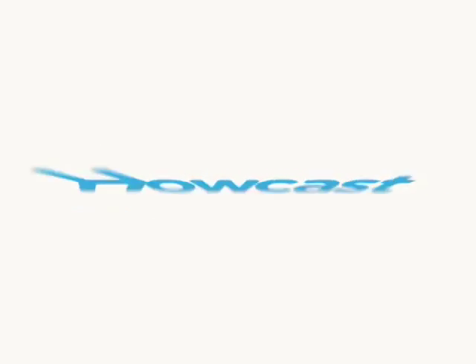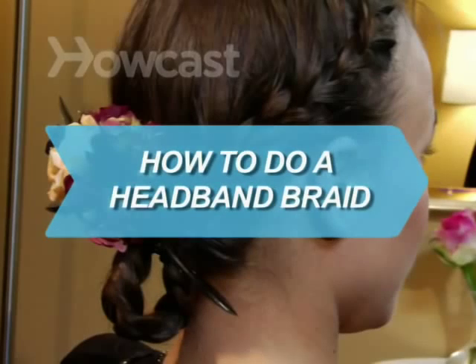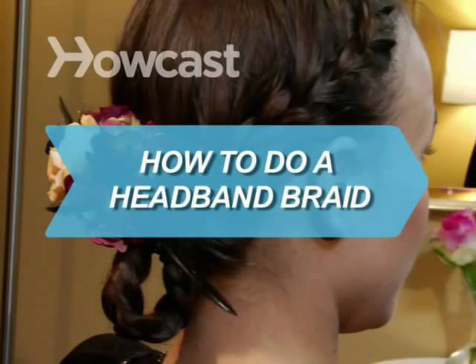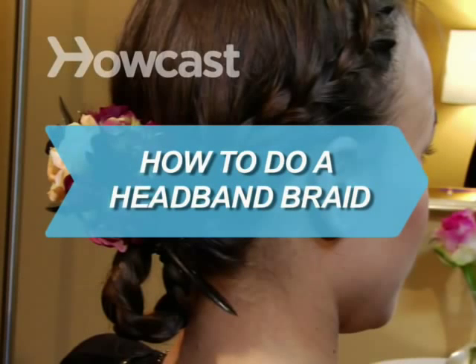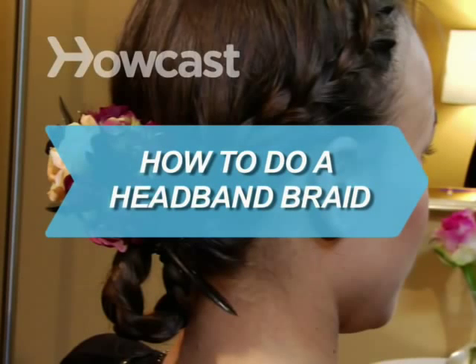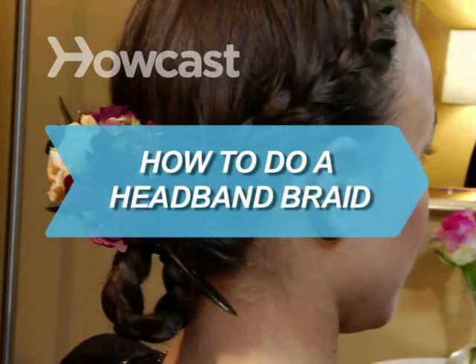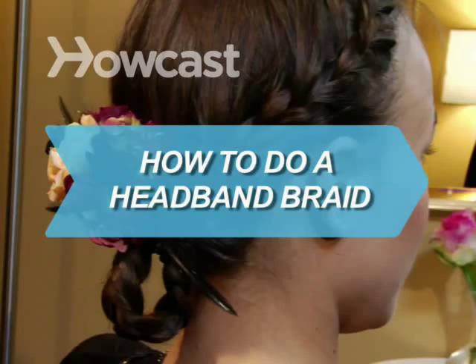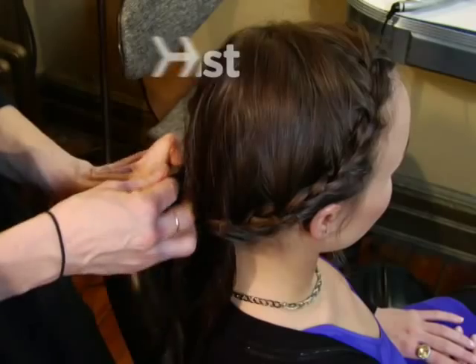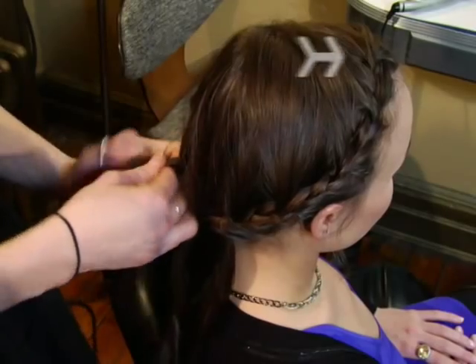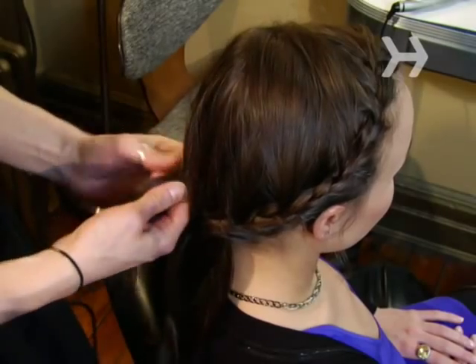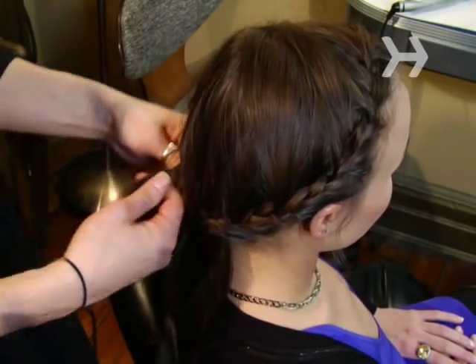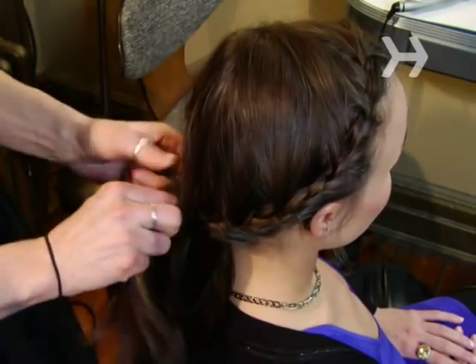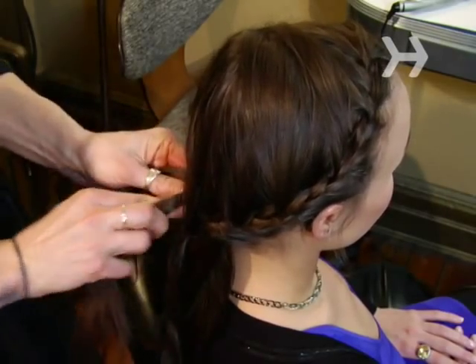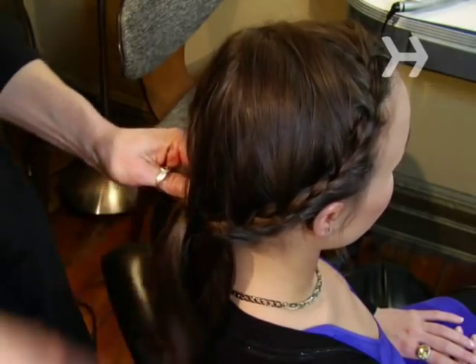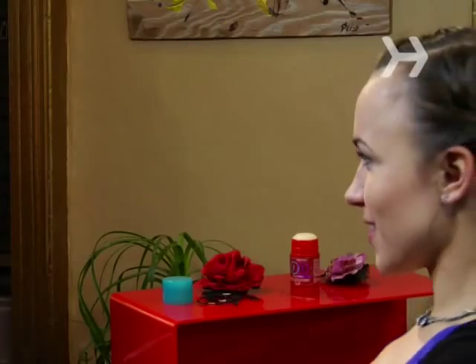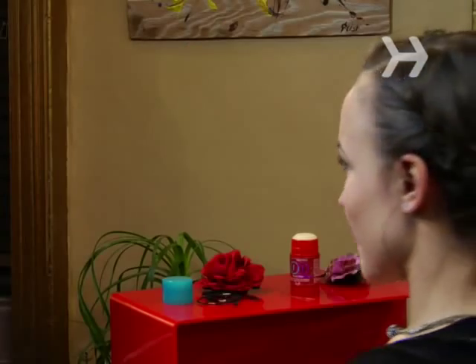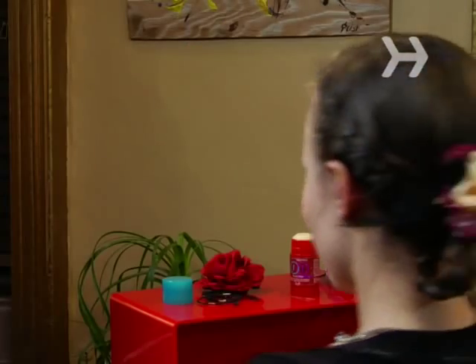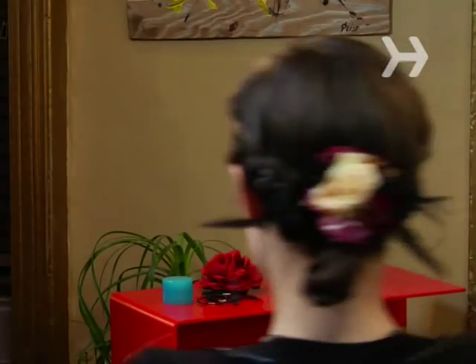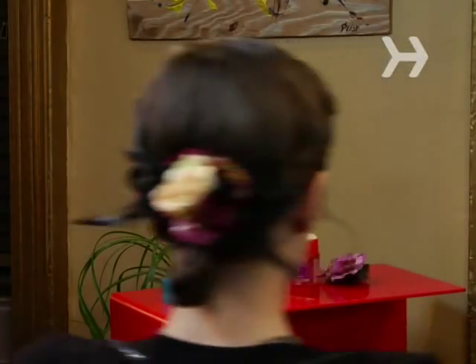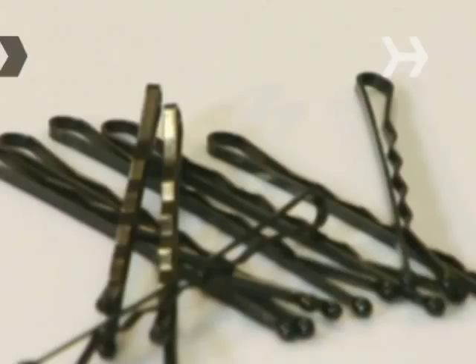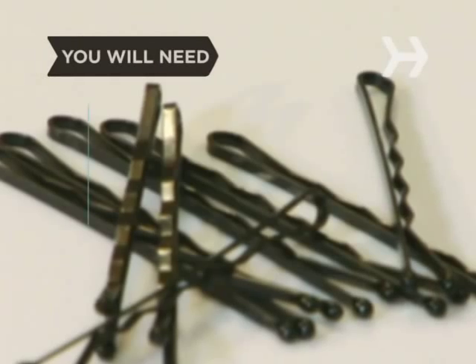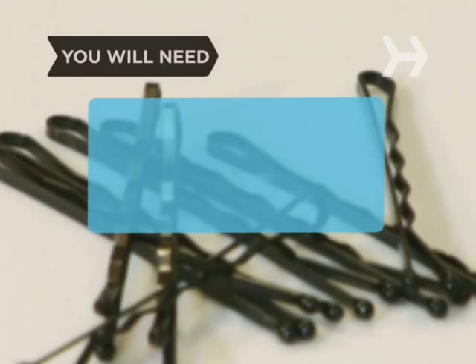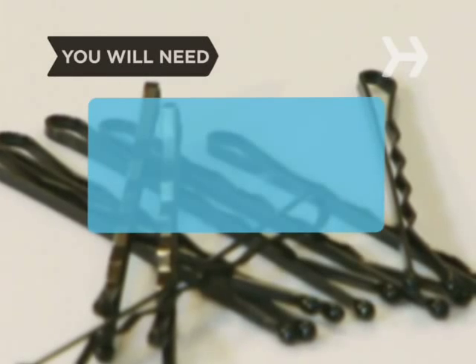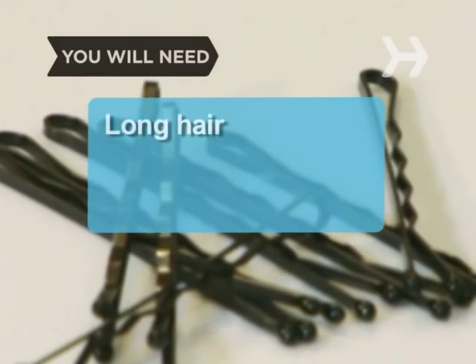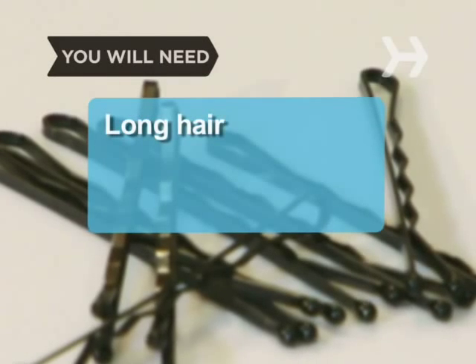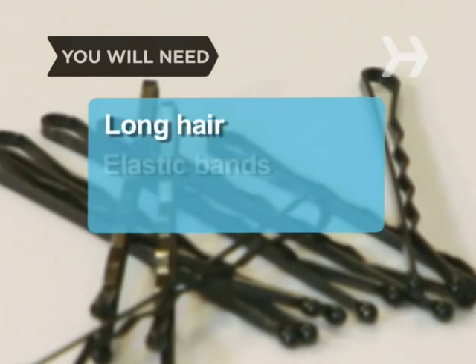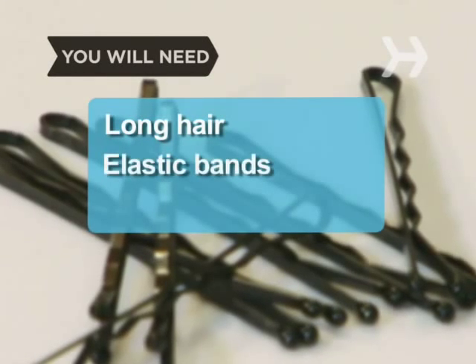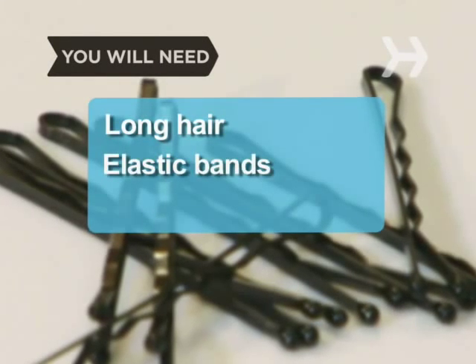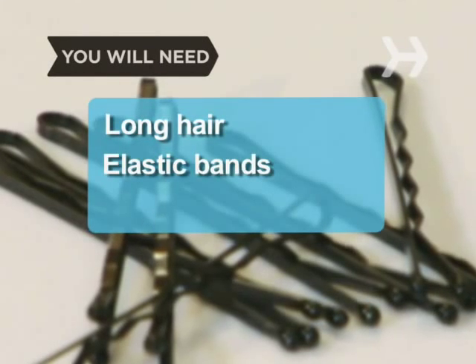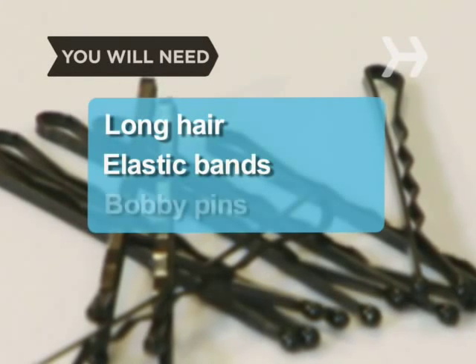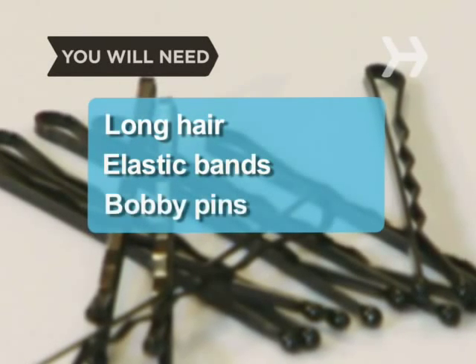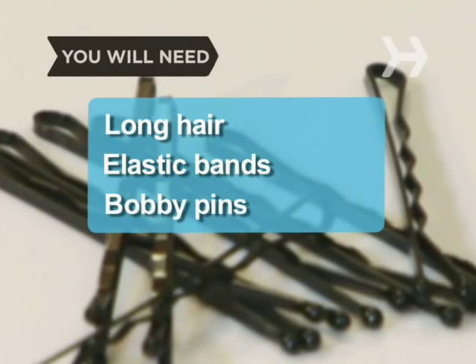How to Do a Headband Braid. Create a cute headband out of your own hair with this braiding trick. You will need long hair, elastic bands, and bobby pins.